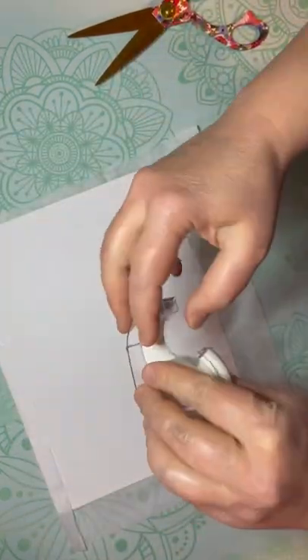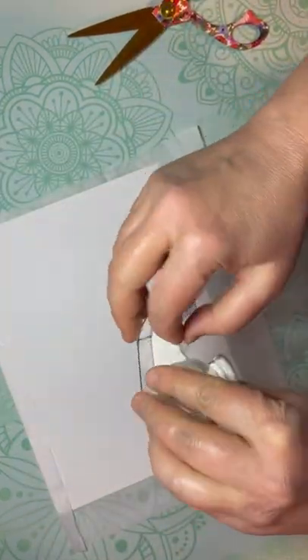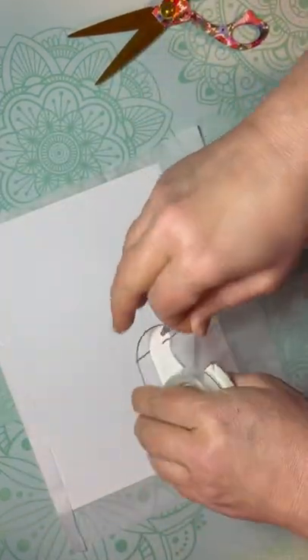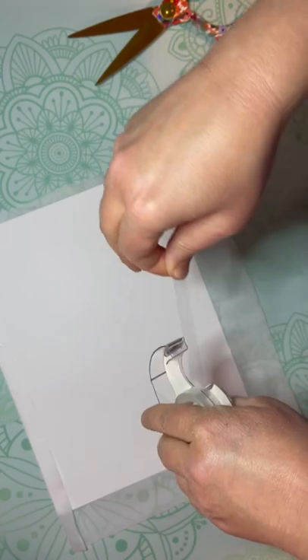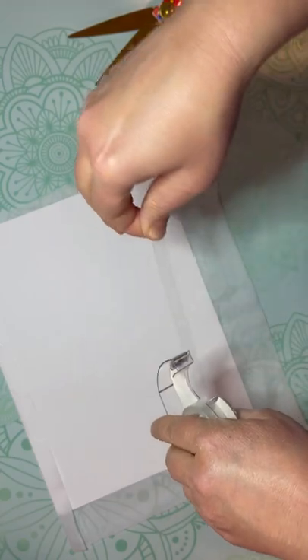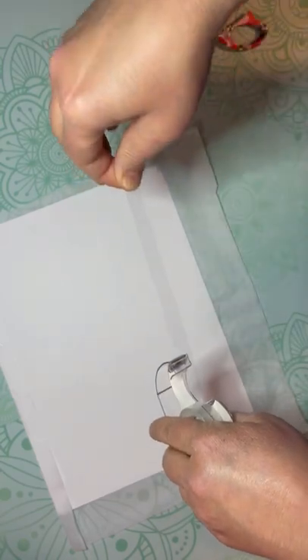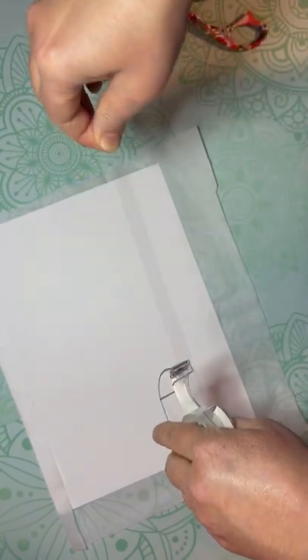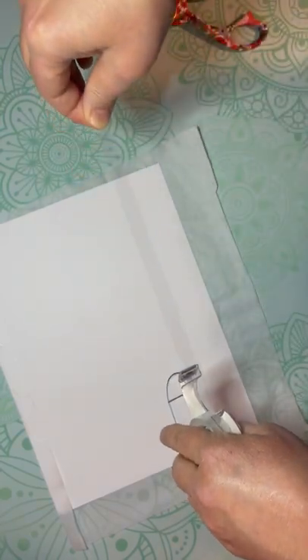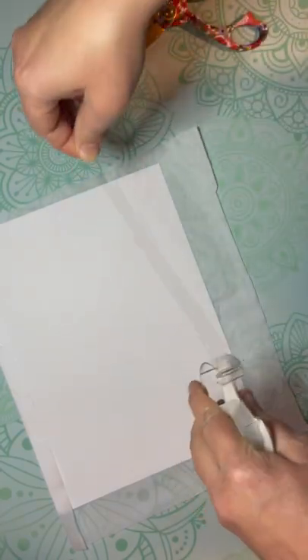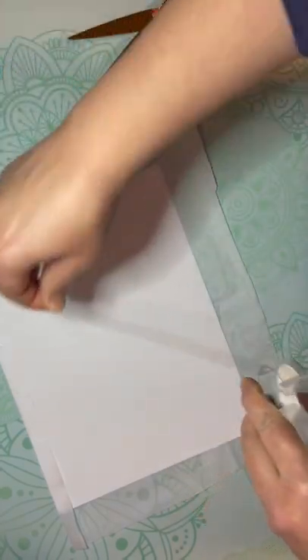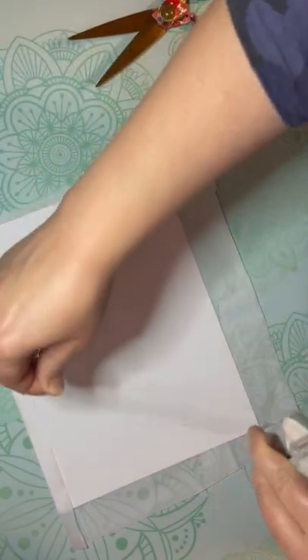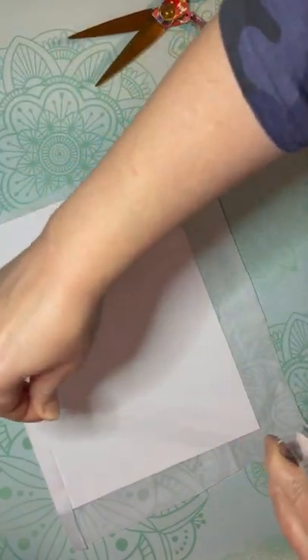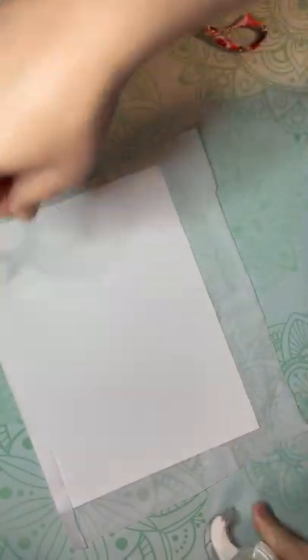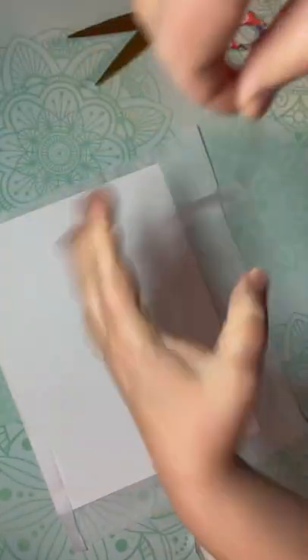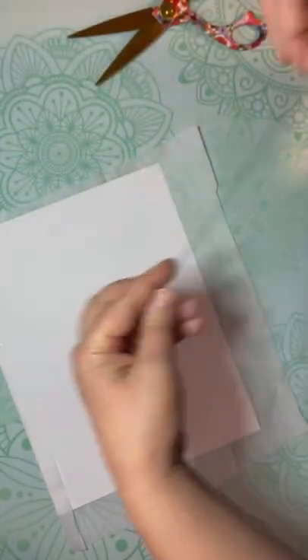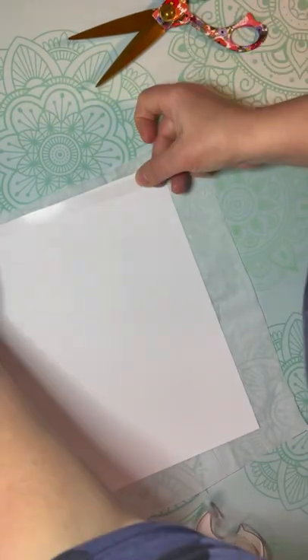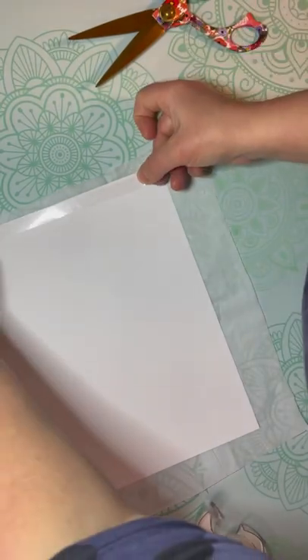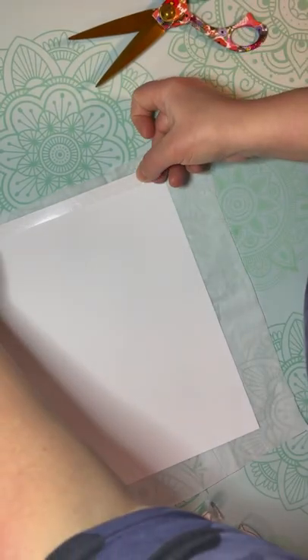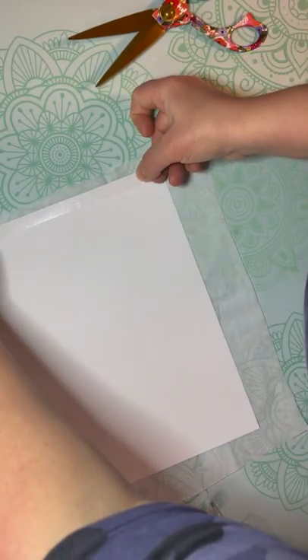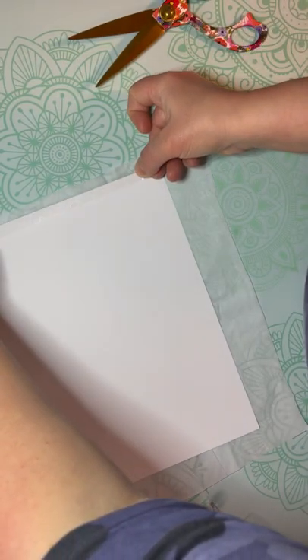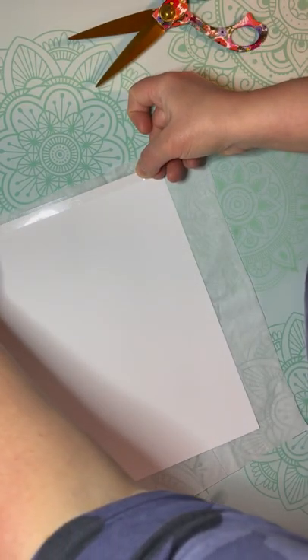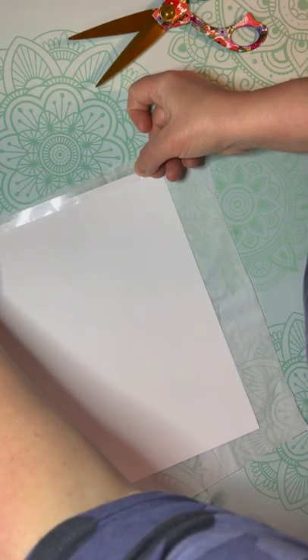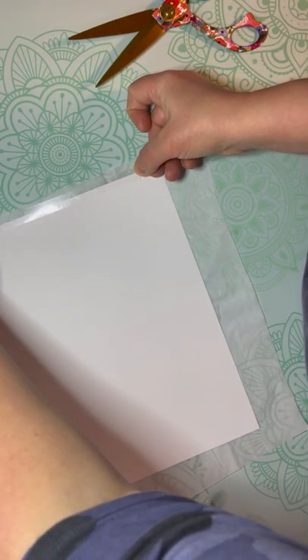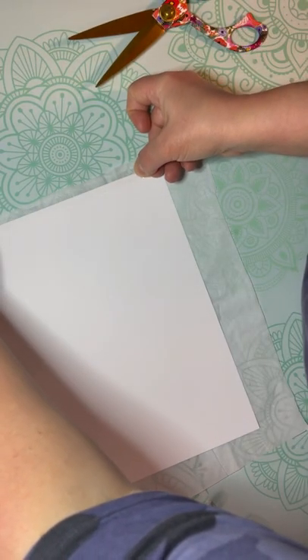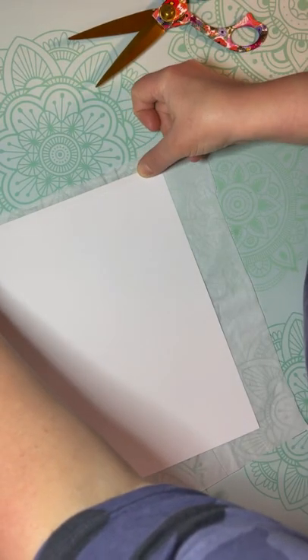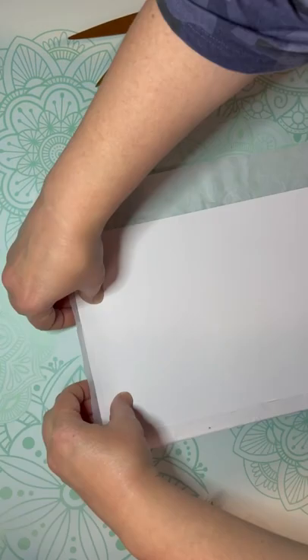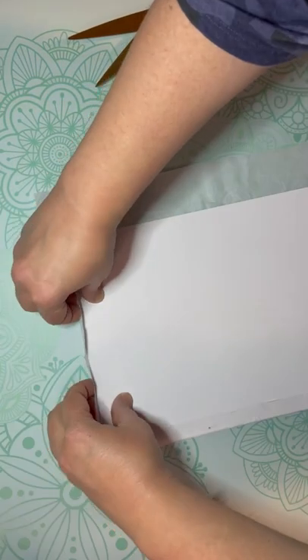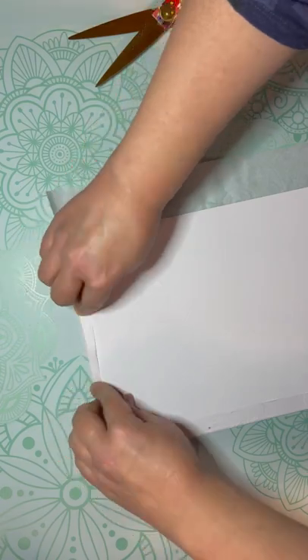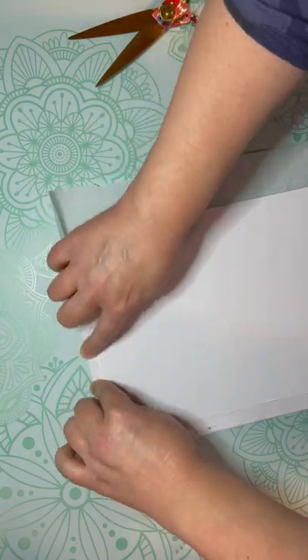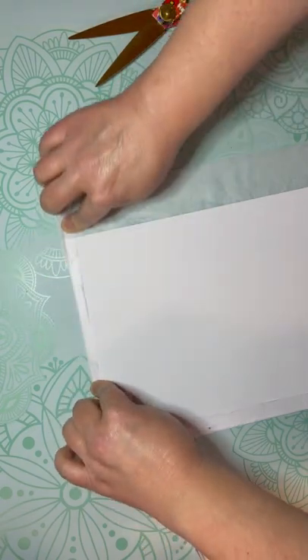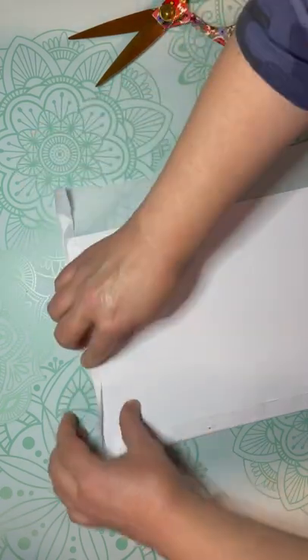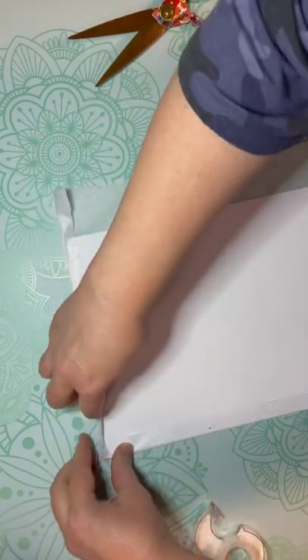Now listen, if you're a scrapbooker or if you have one of those little tape dispensers that you could just roll on, that would work like a dream, but regular tape would work too. You just want to secure the edges so it can go through your printer — we're going to print on it. So exciting.